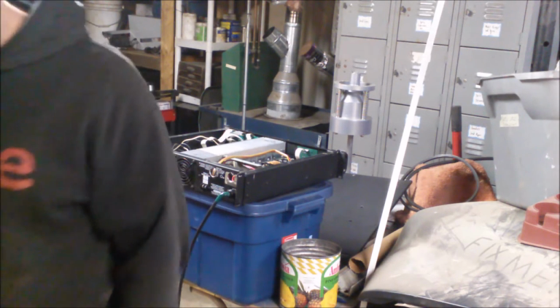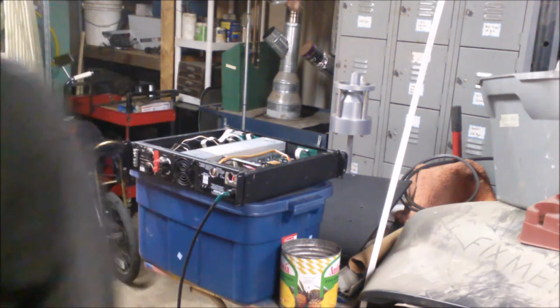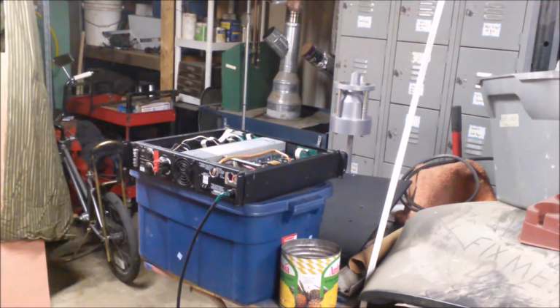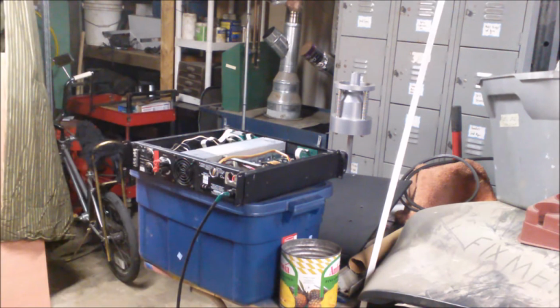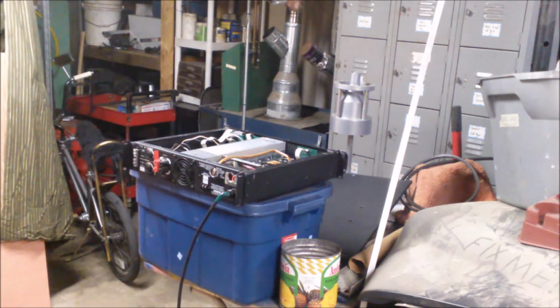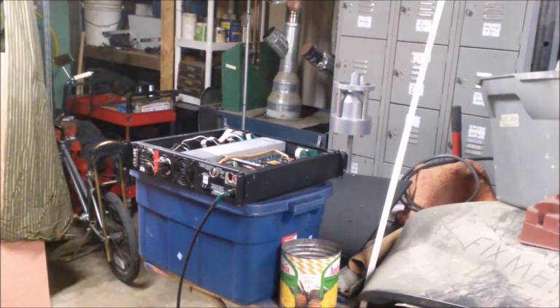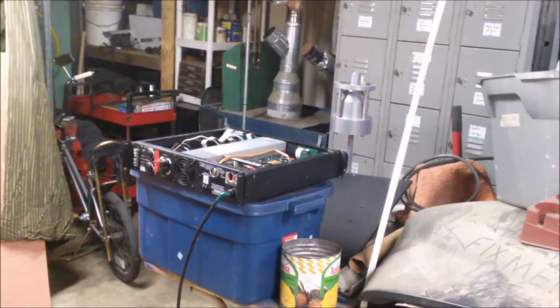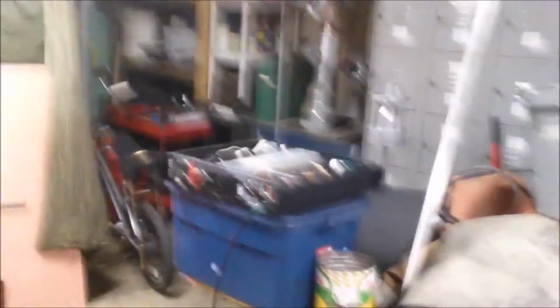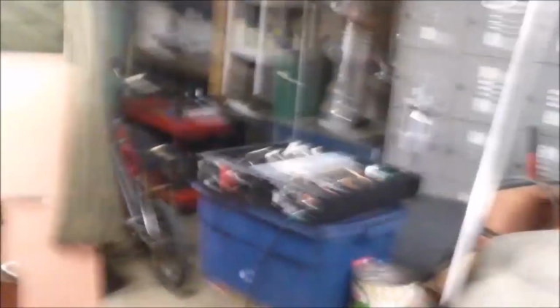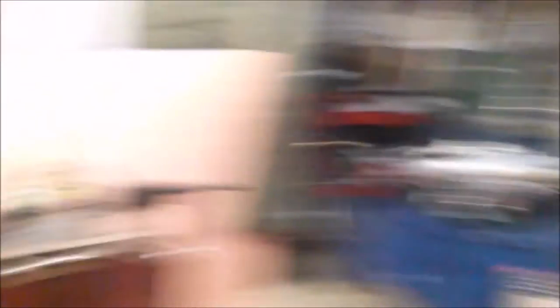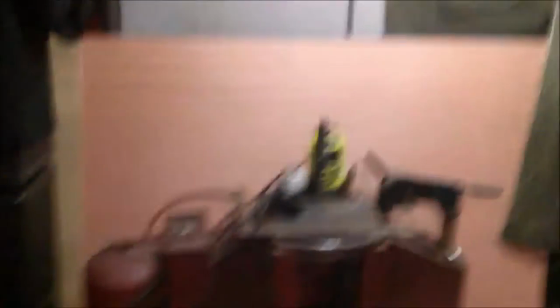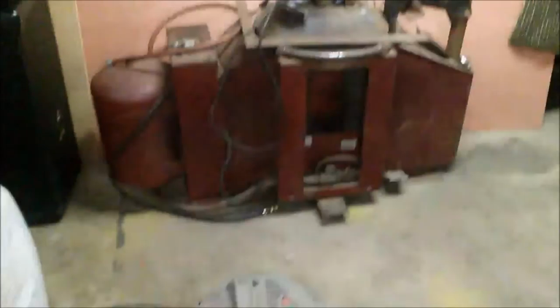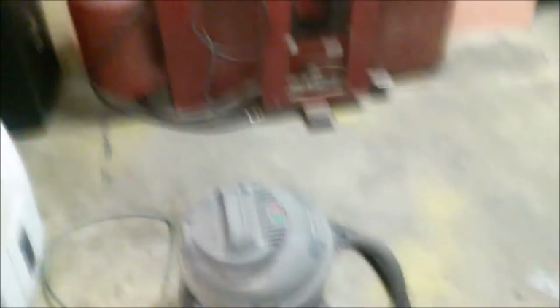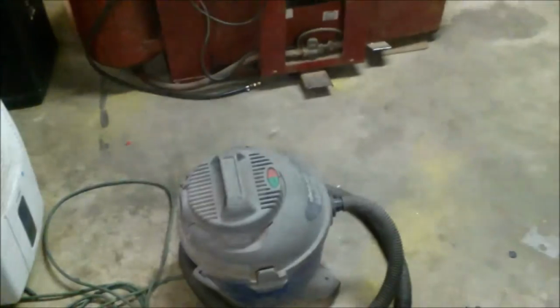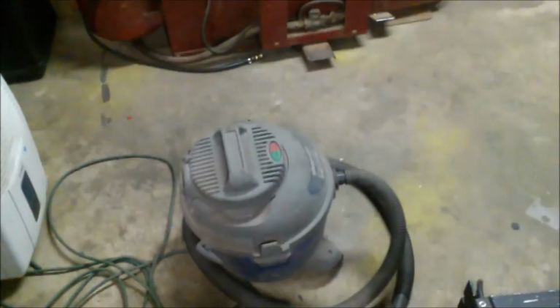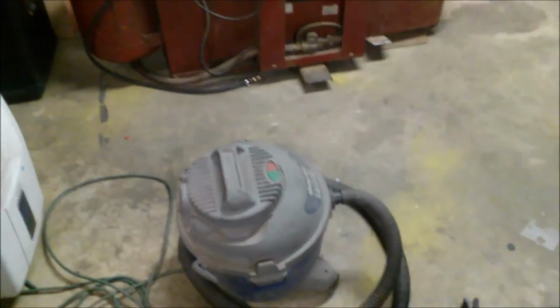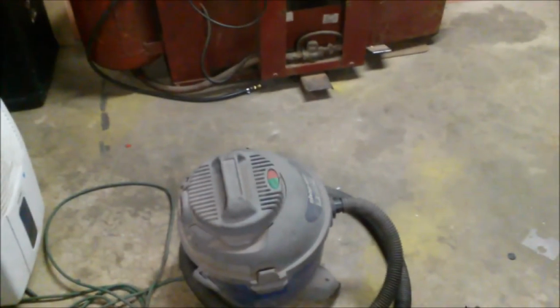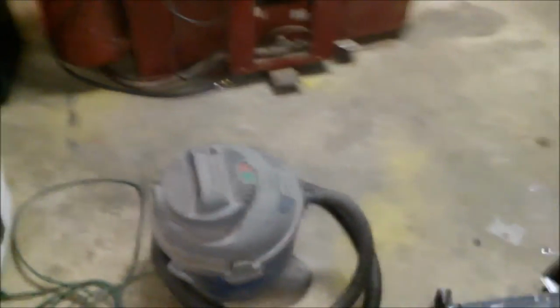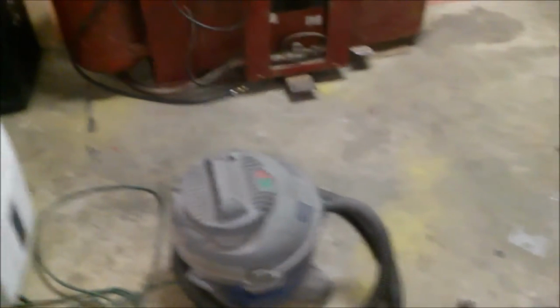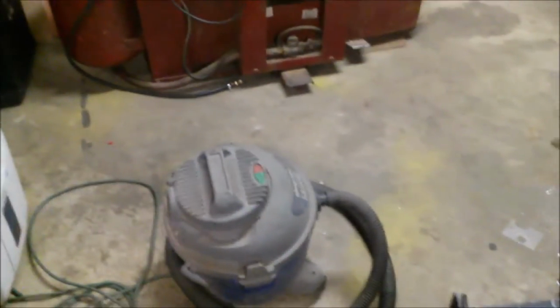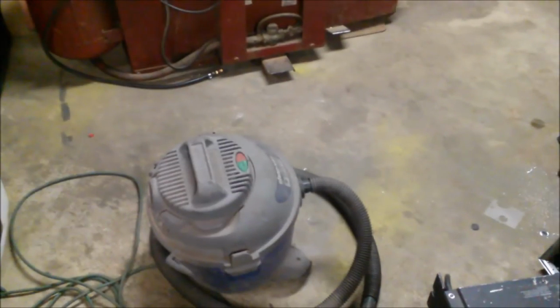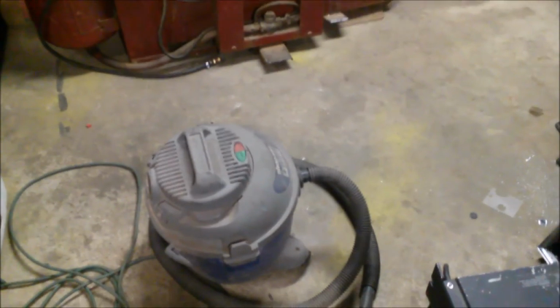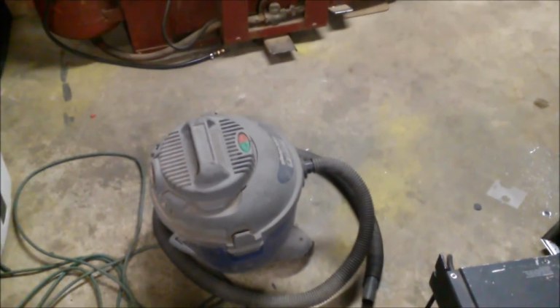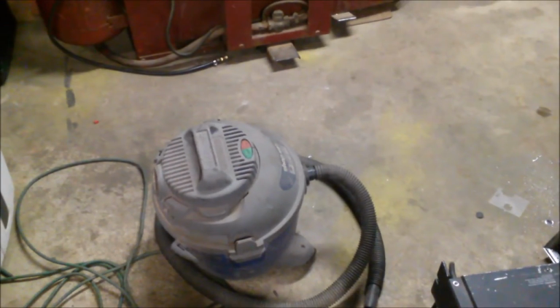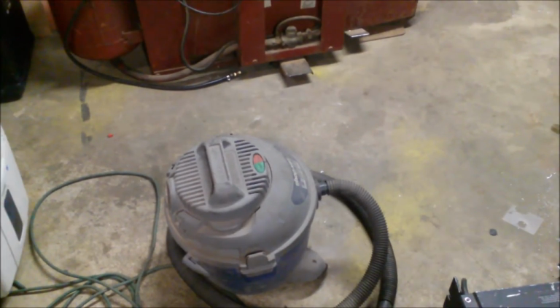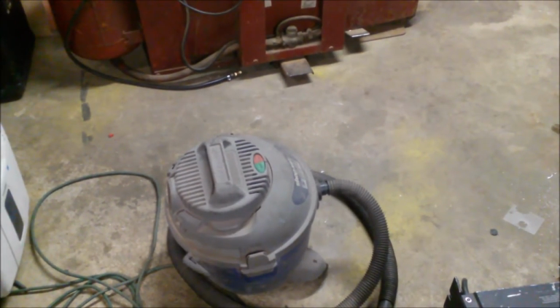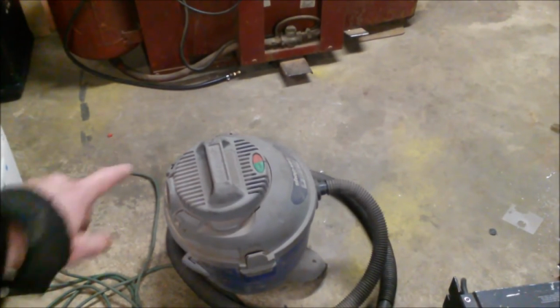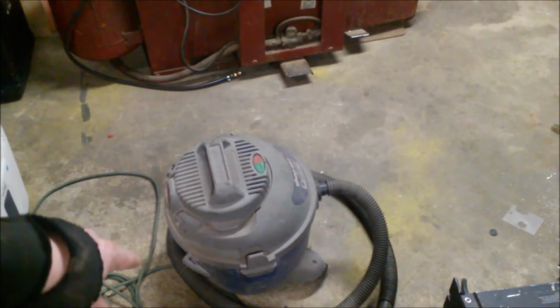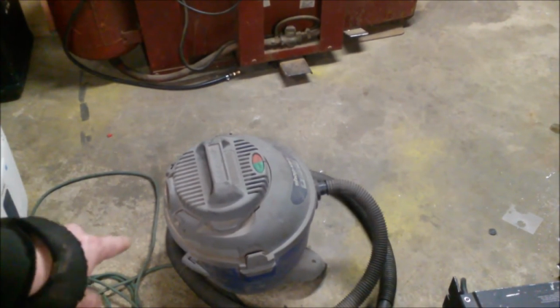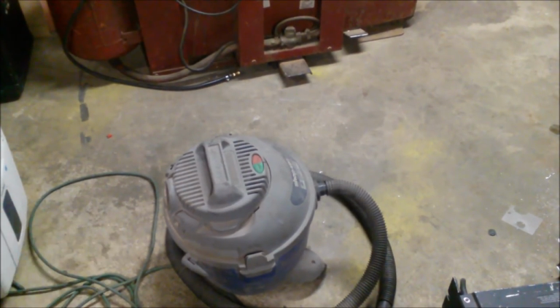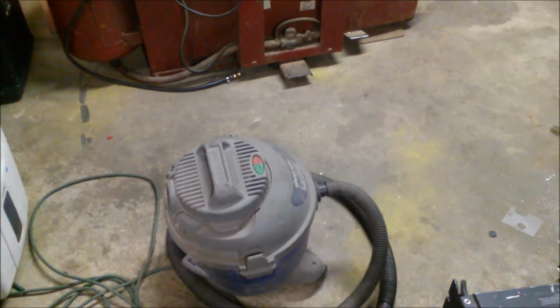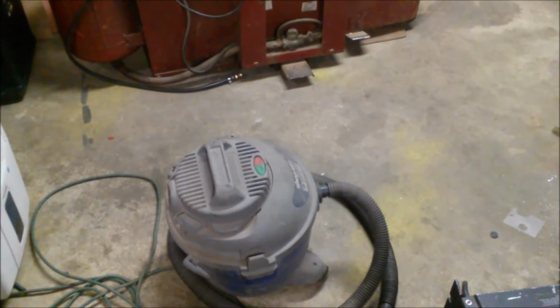That vacuum never ceases to make me chuckle — it's amazing that it still does anything. All the wheels have fallen off except for that one. That thing is the biggest hunk of crap I've ever had in a shop.